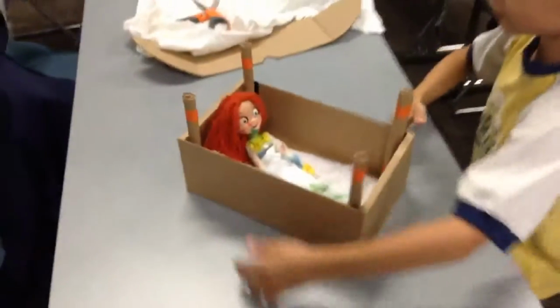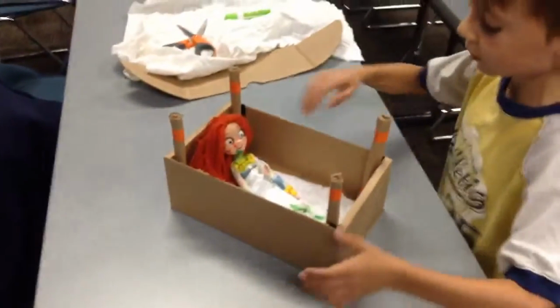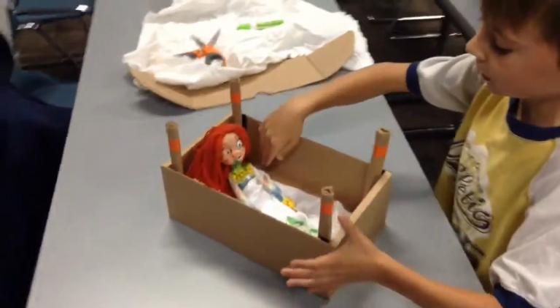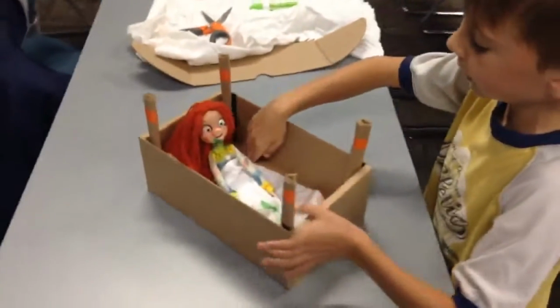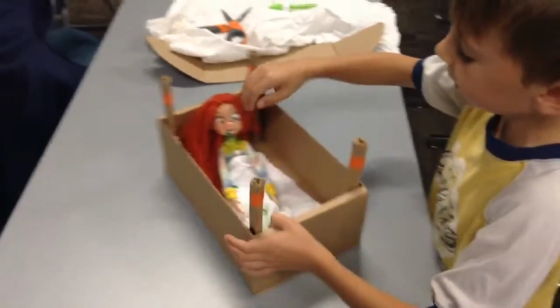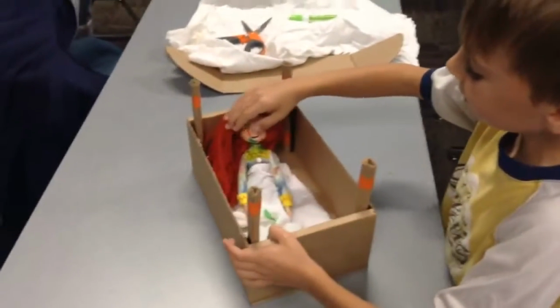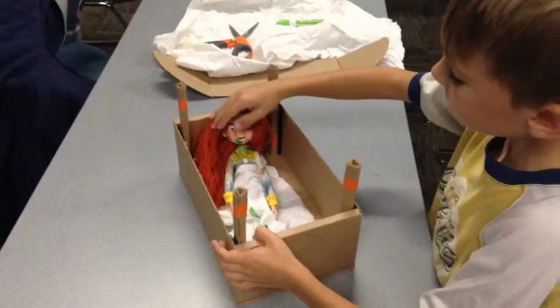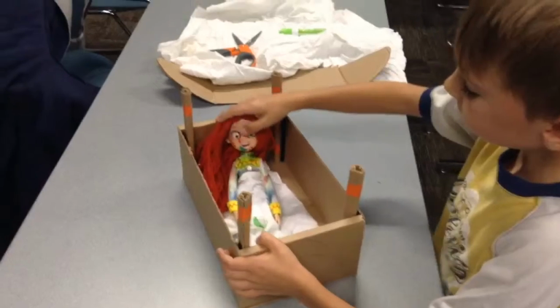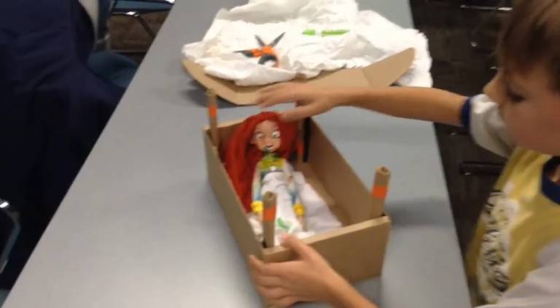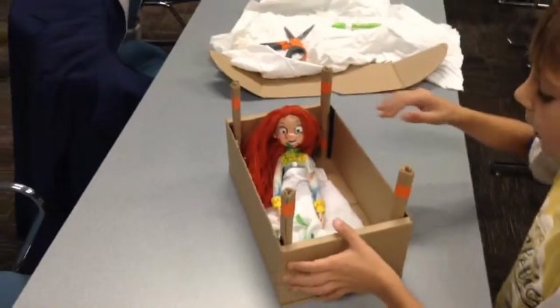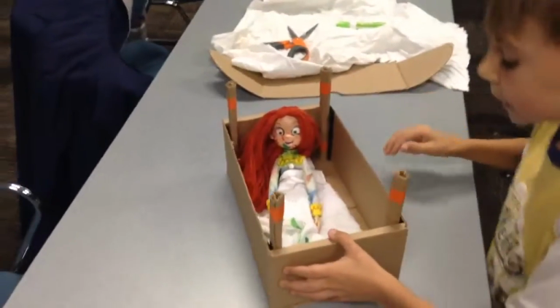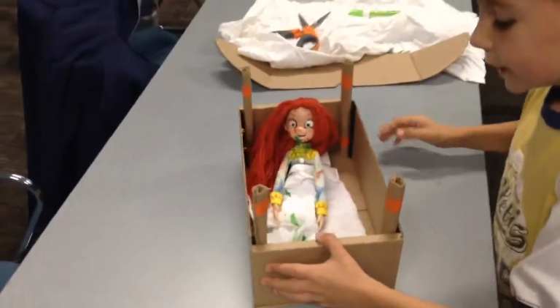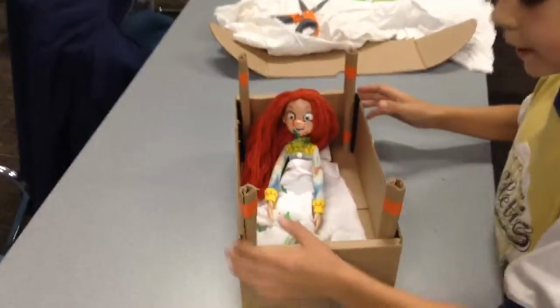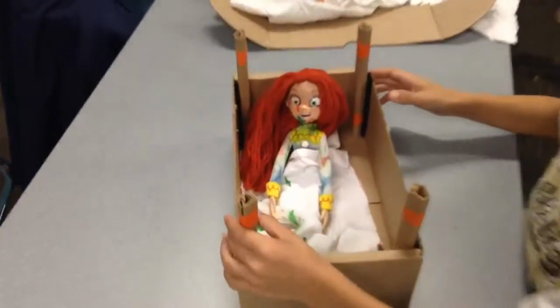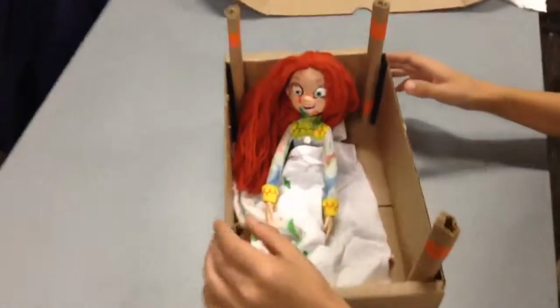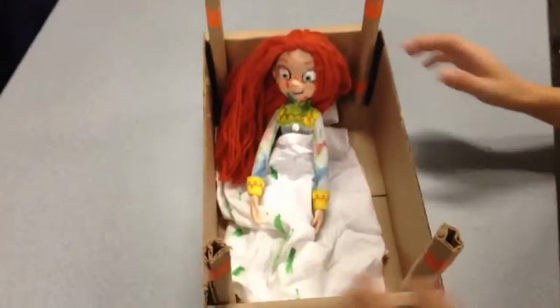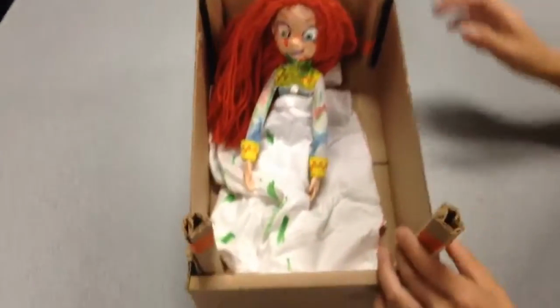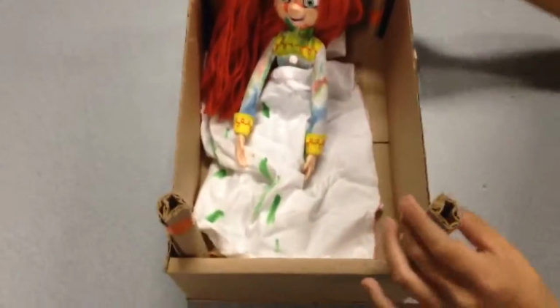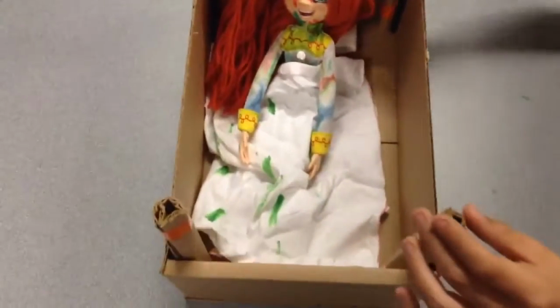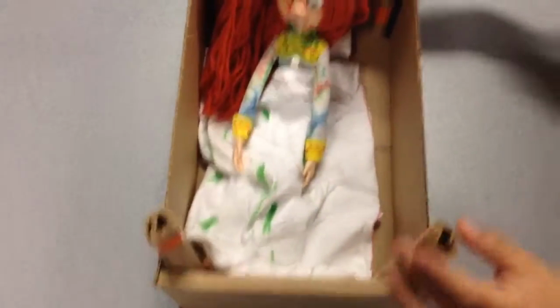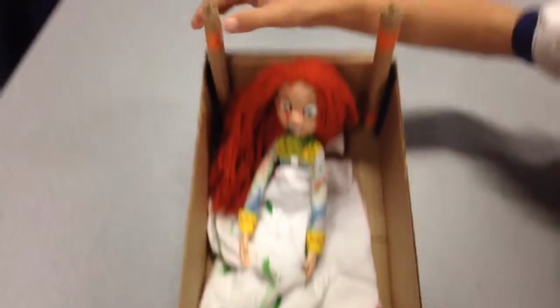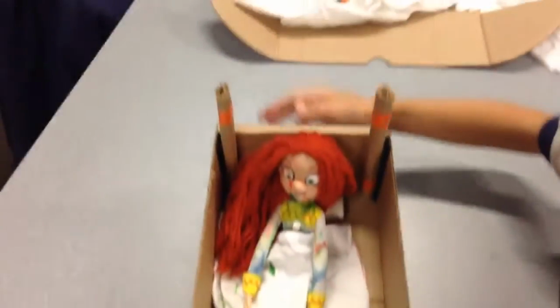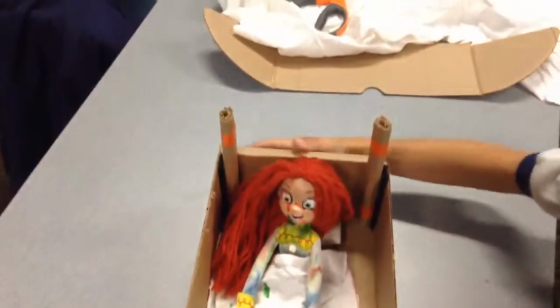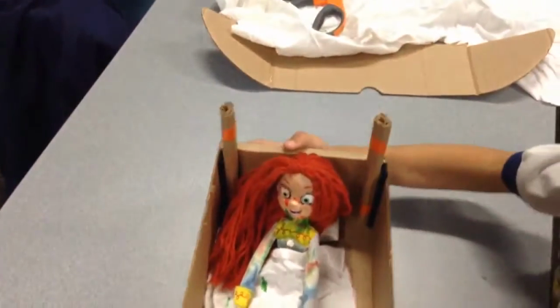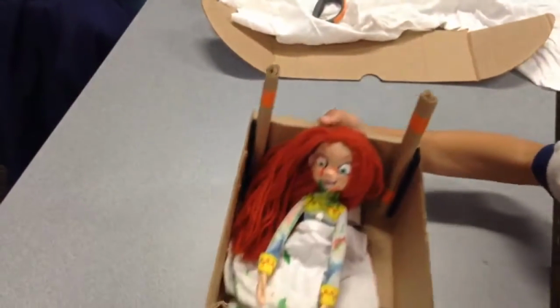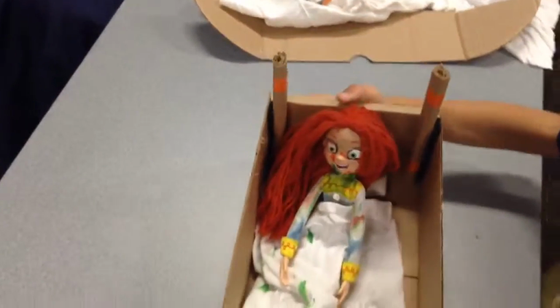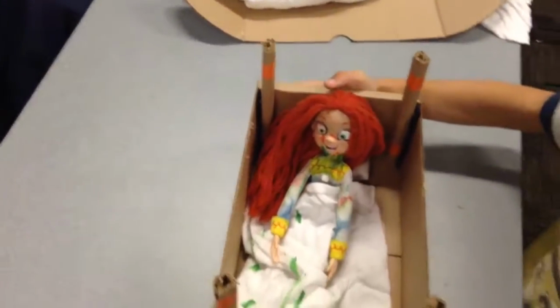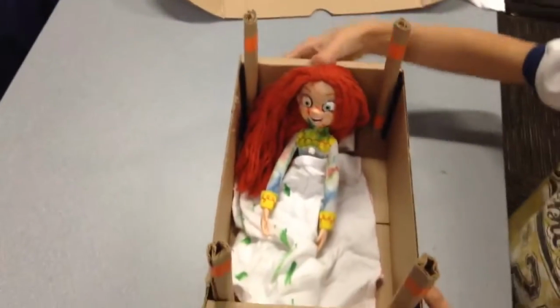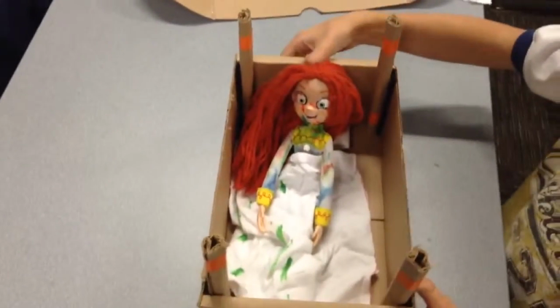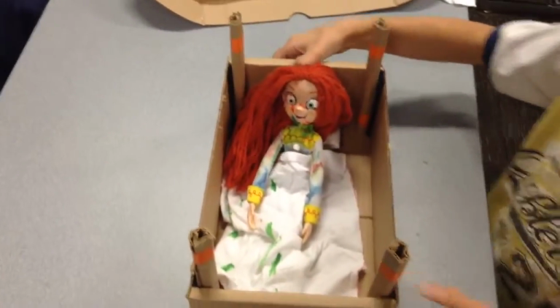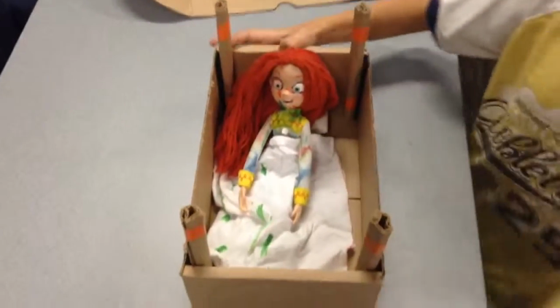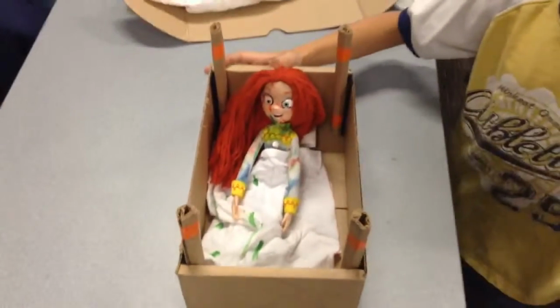And there's a little white blanket. And some poles. And it's made out of cardboard. But thanks for watching.